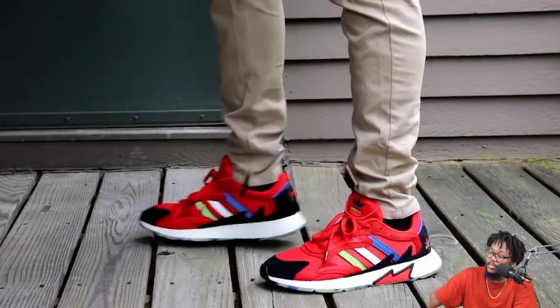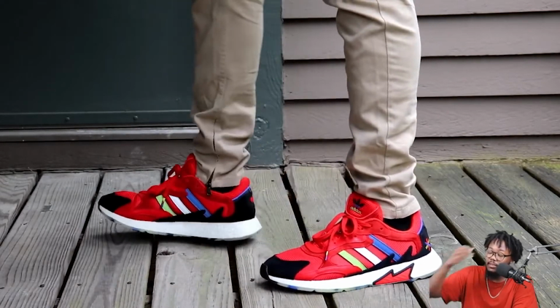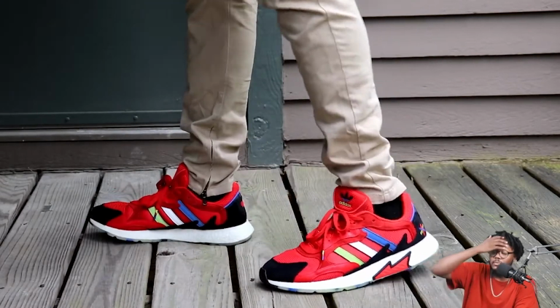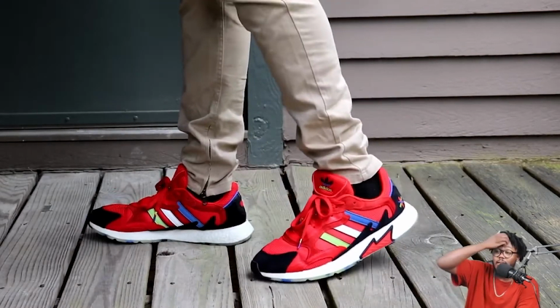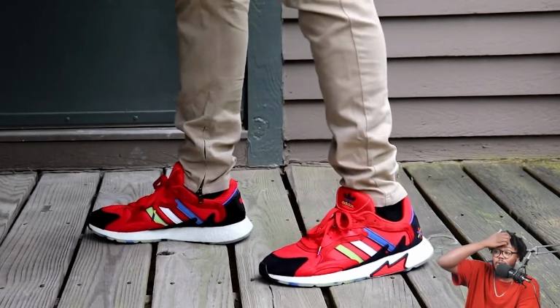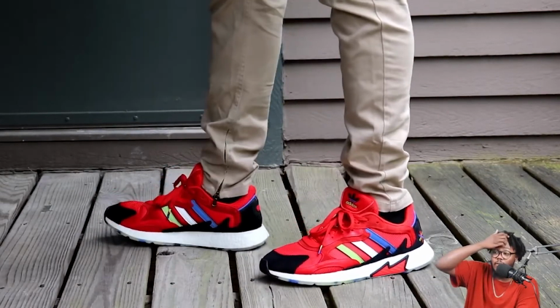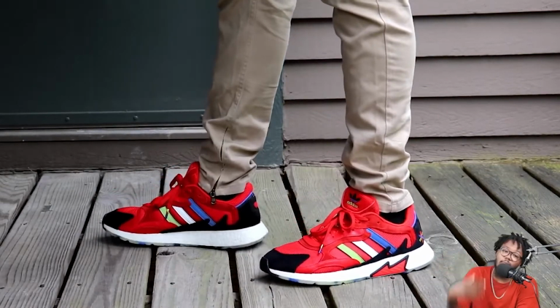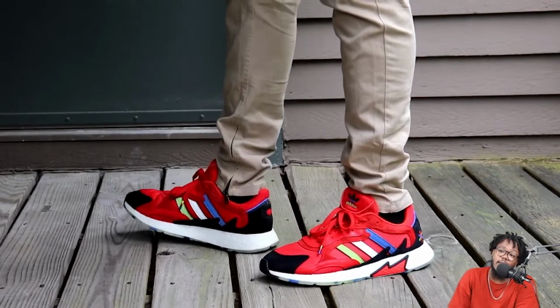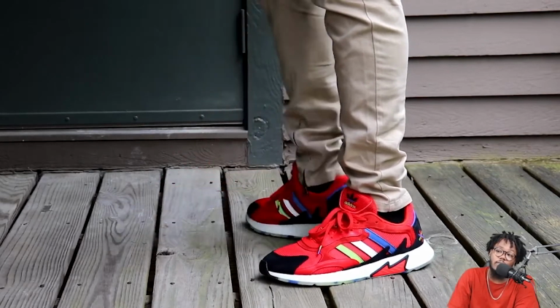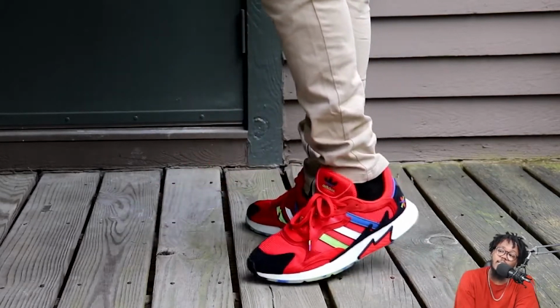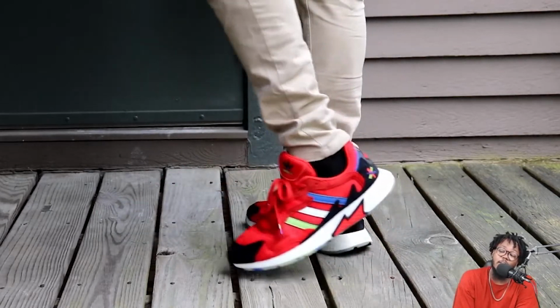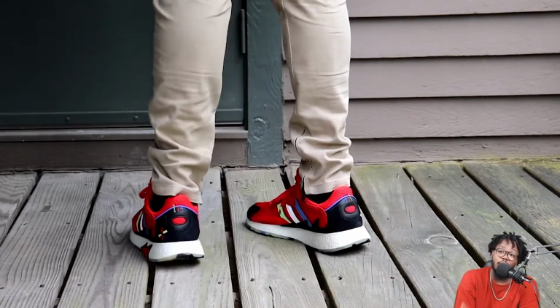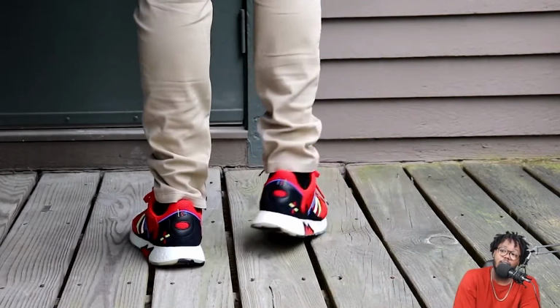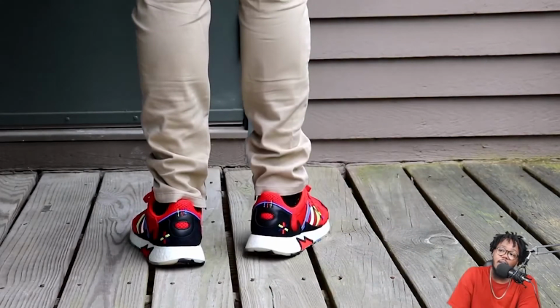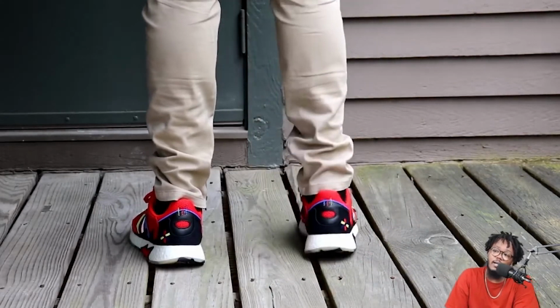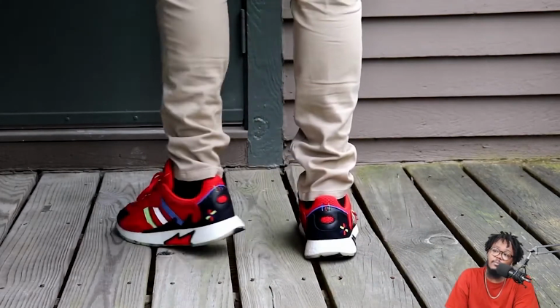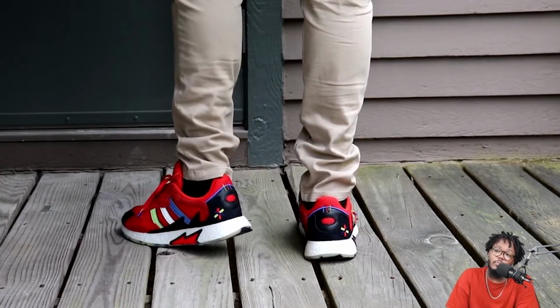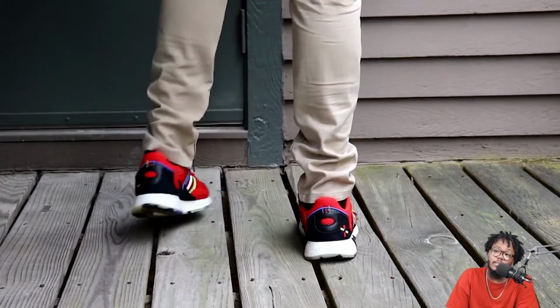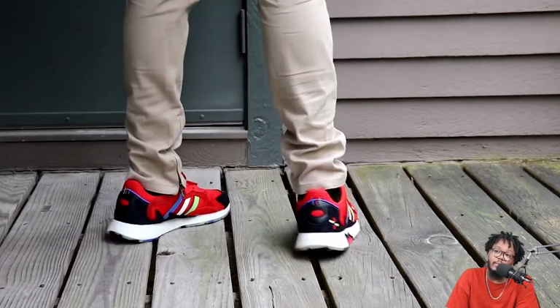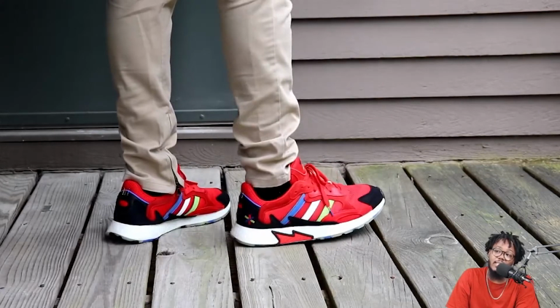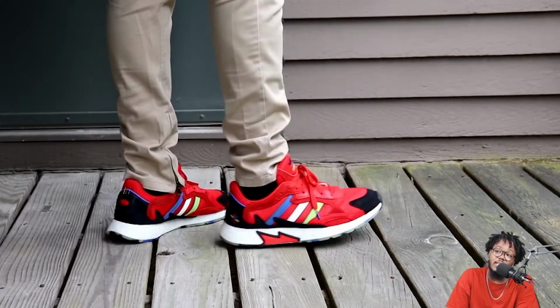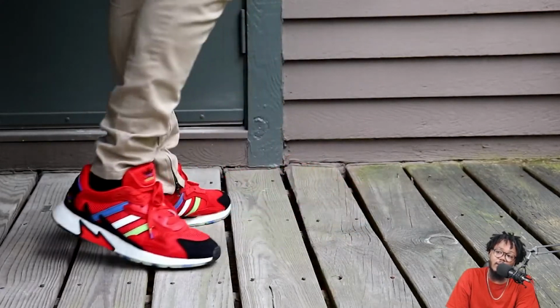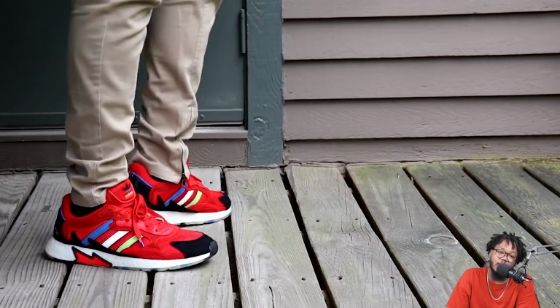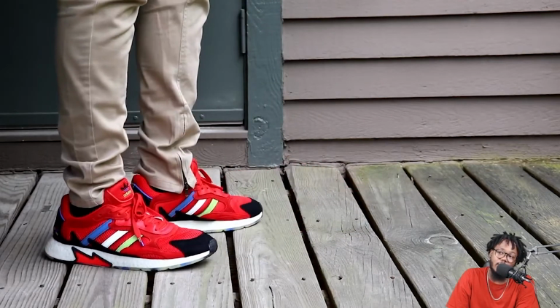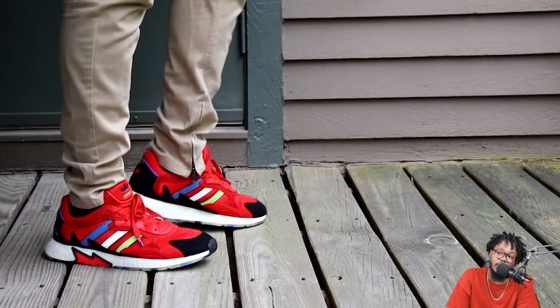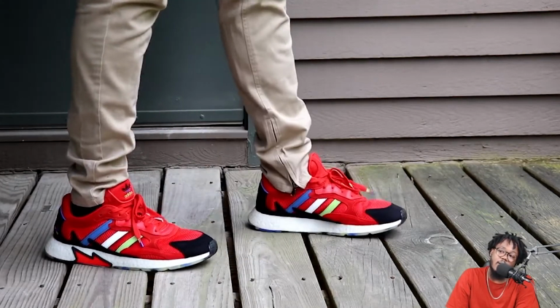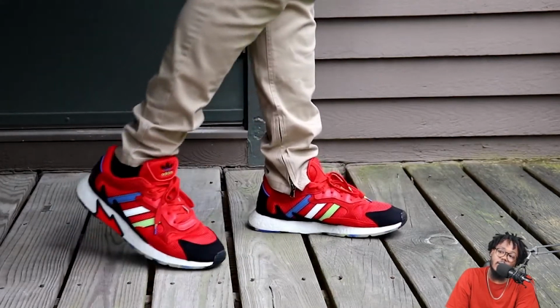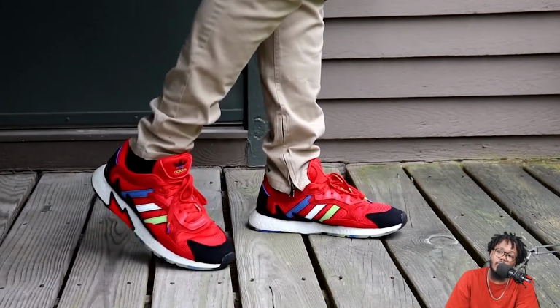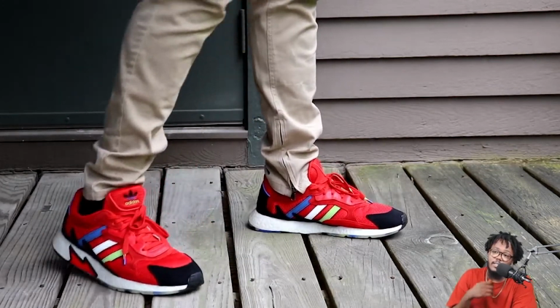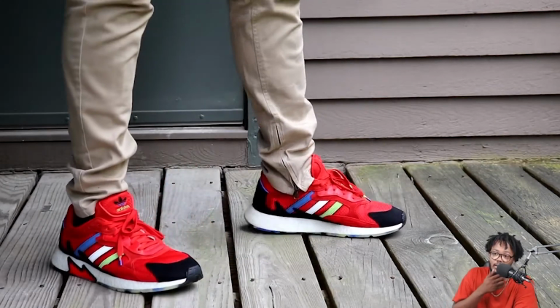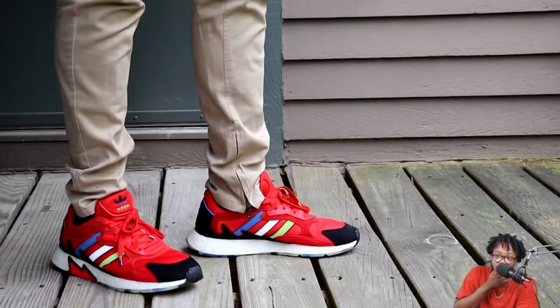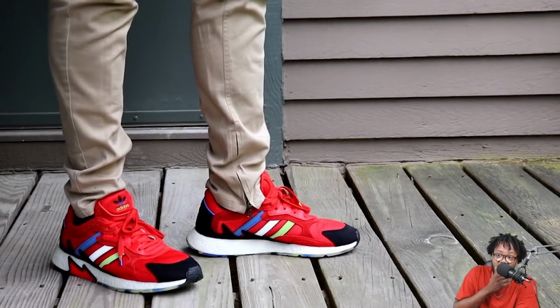As far as sizing goes, I went true to my Adidas size, which is a size 12 — and I say true to Adidas size excluding Yeezys. In pretty much all basic Adidas products I wear a 12, and I wear a 12 in these.